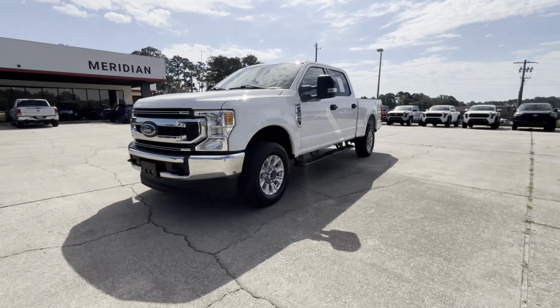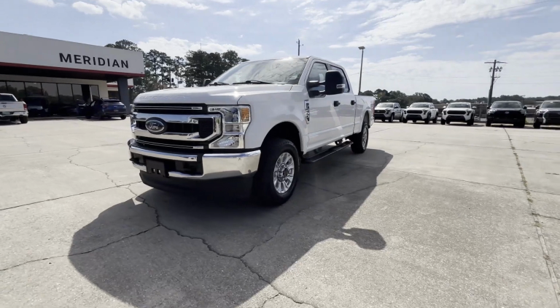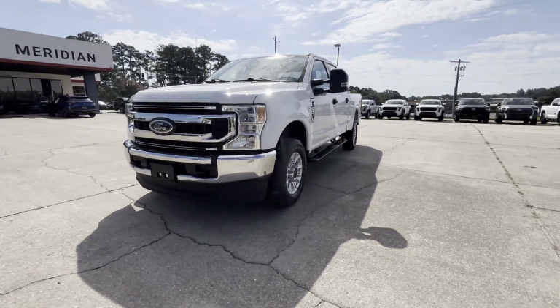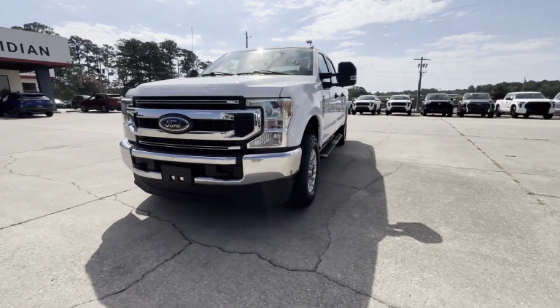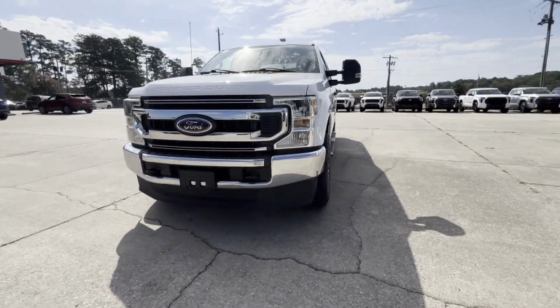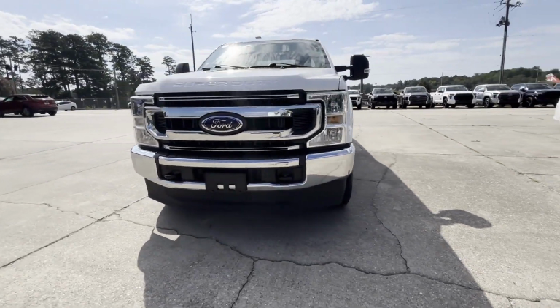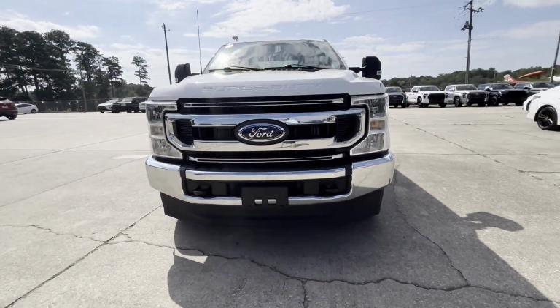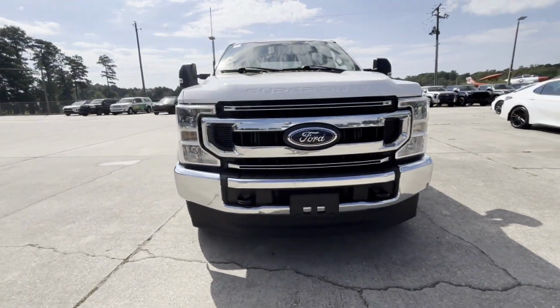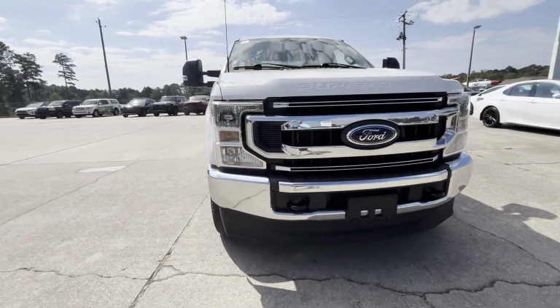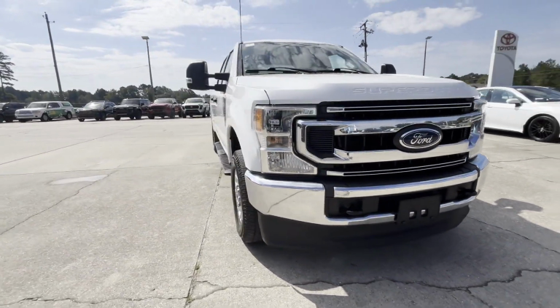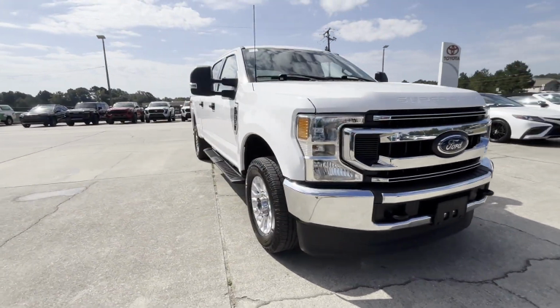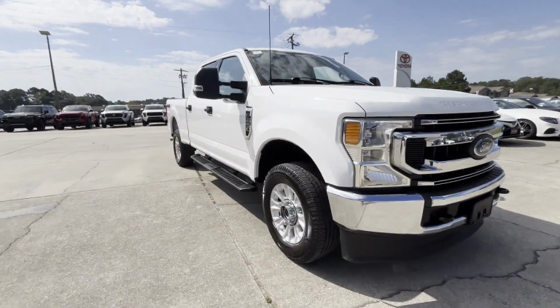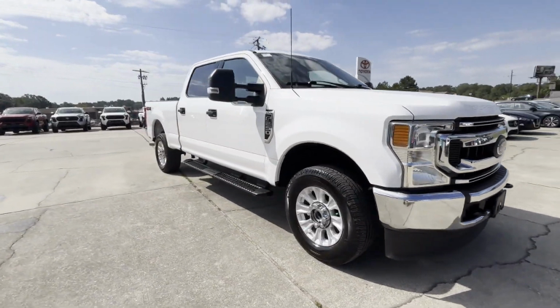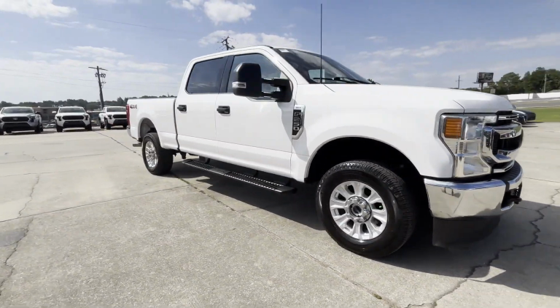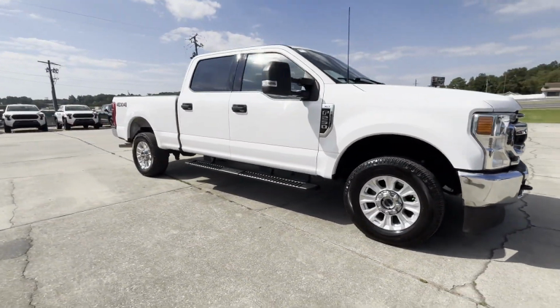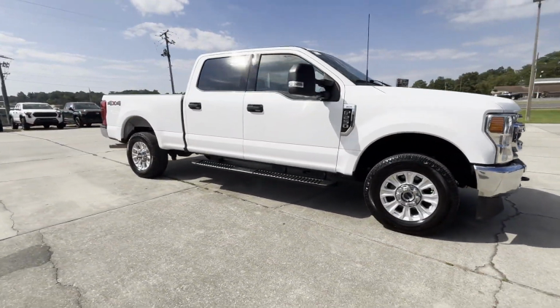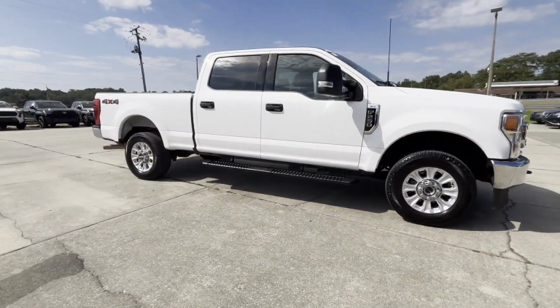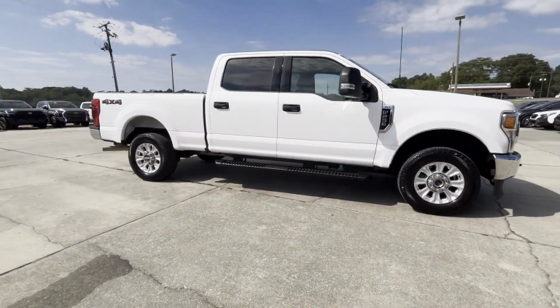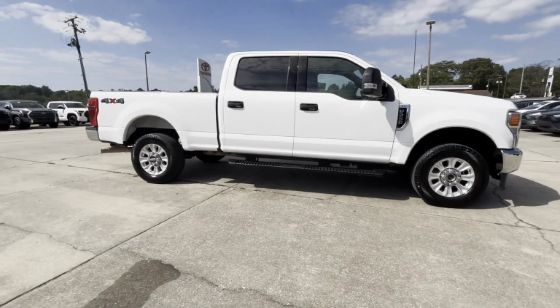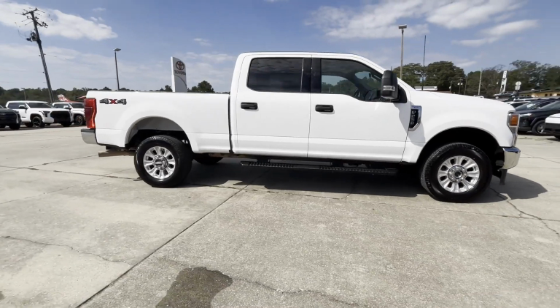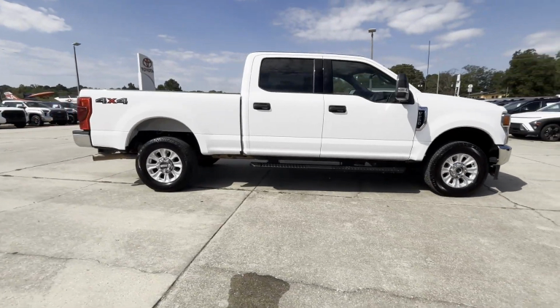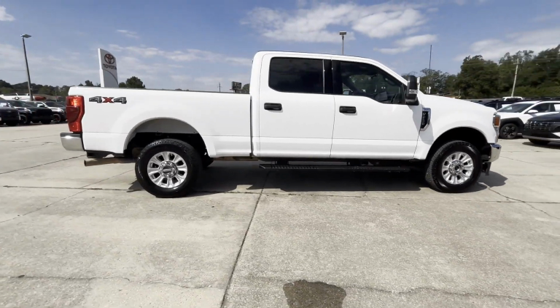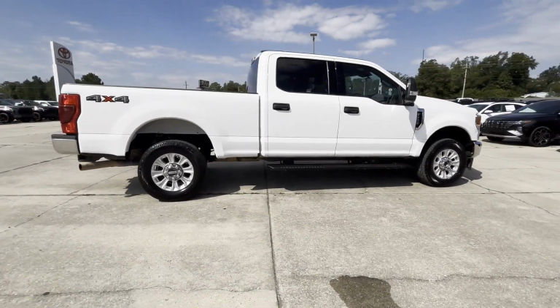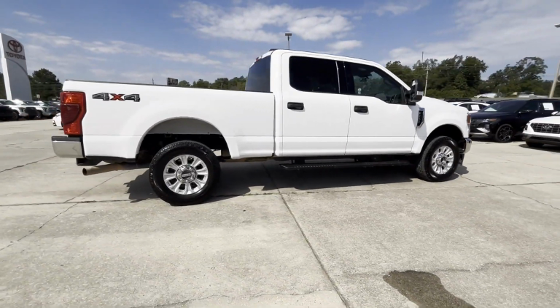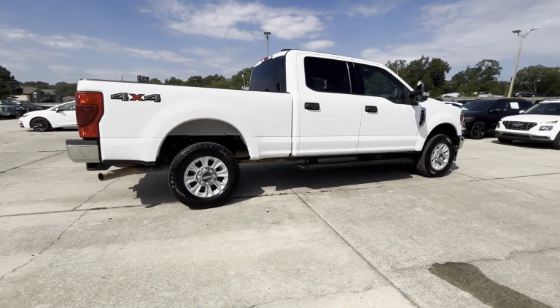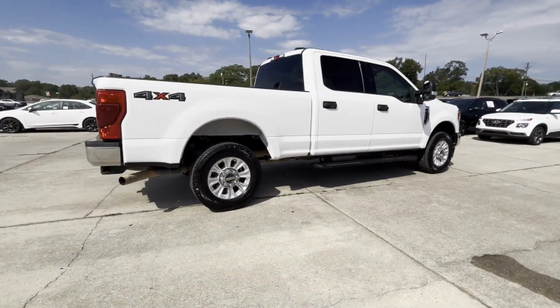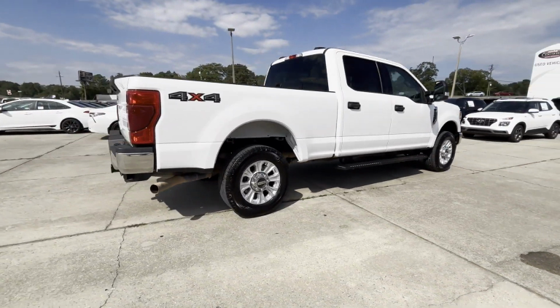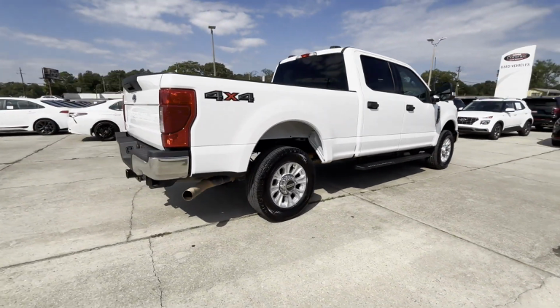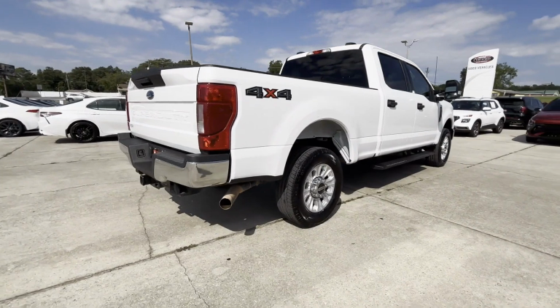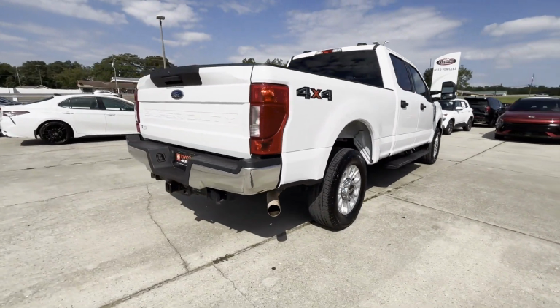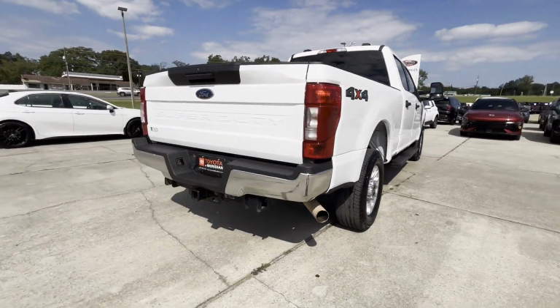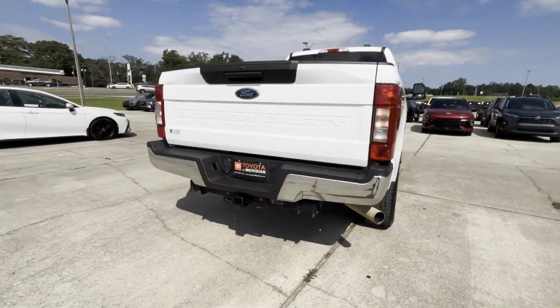2022 Ford Super Duty F-250 SRW. This pickup truck offers two full rows of seating for premium comfort. You'll absolutely love all of the included premium features such as Wi-Fi hotspot,